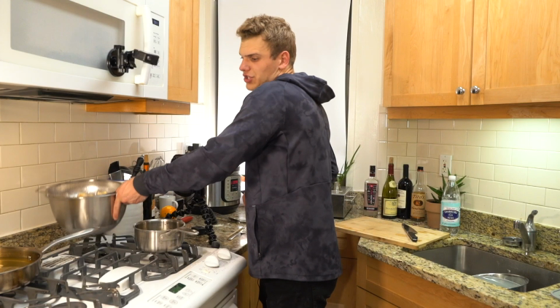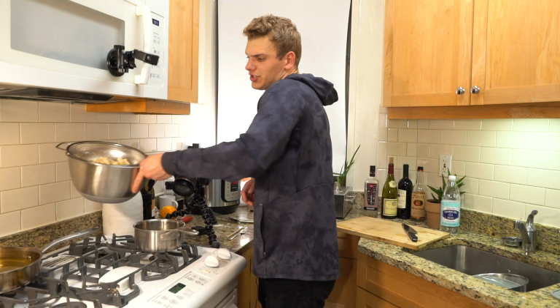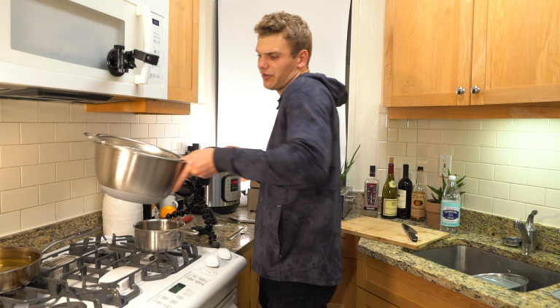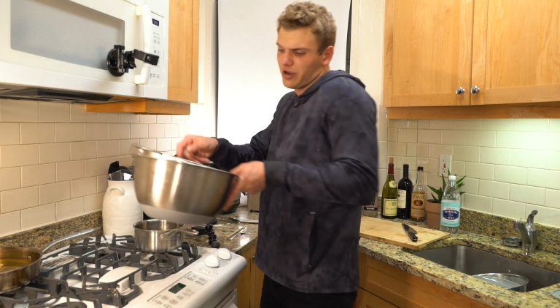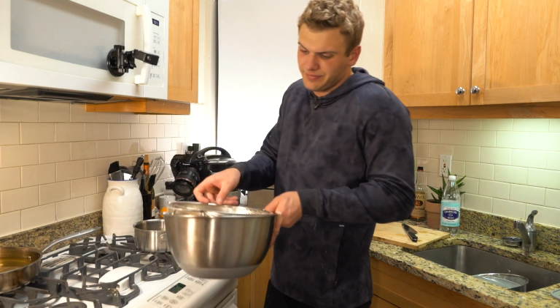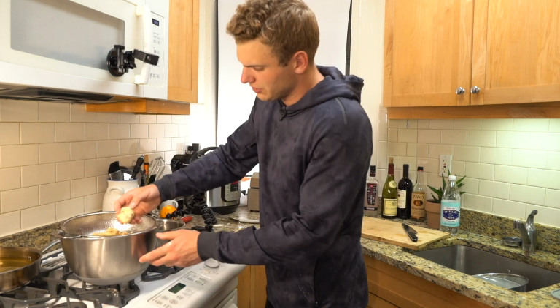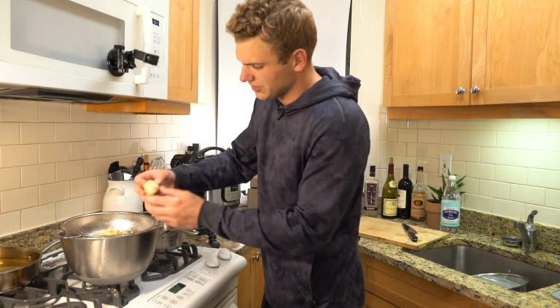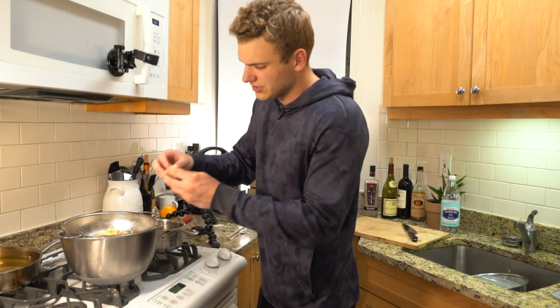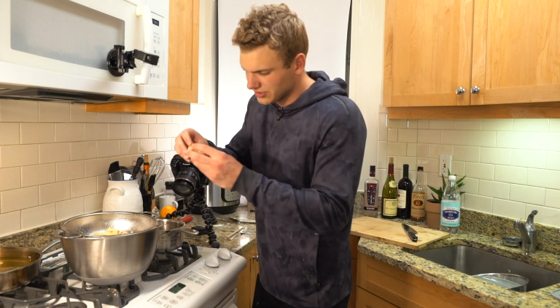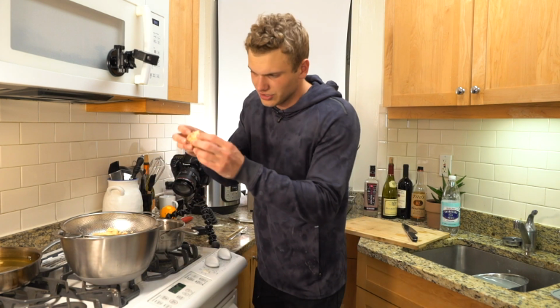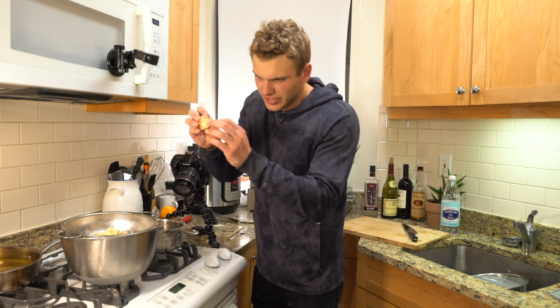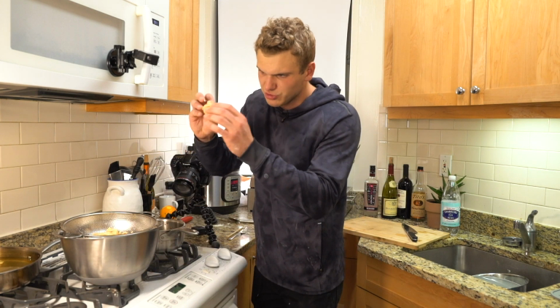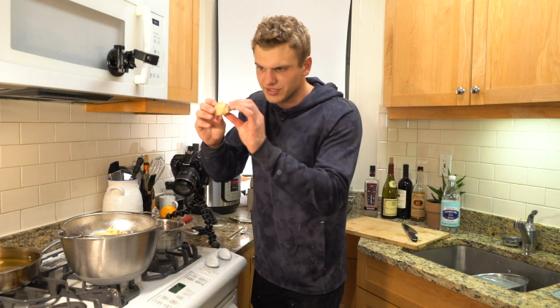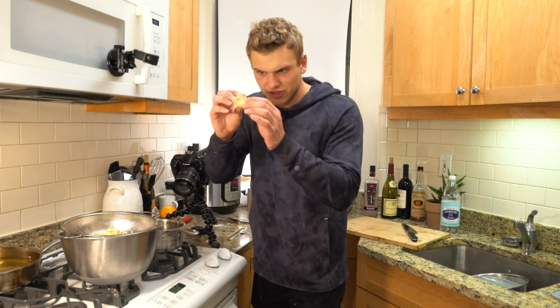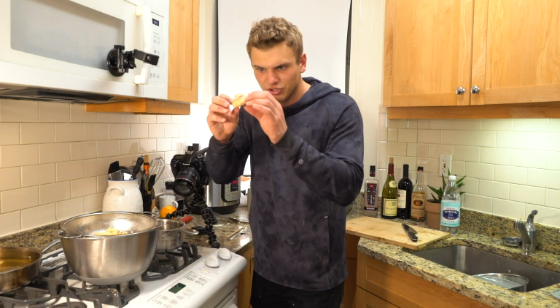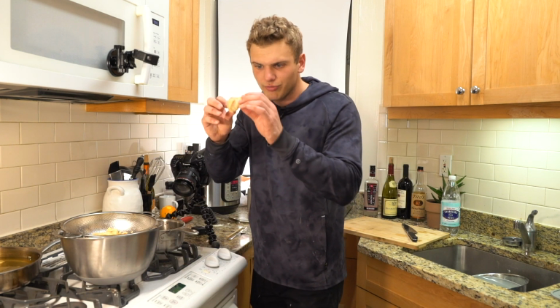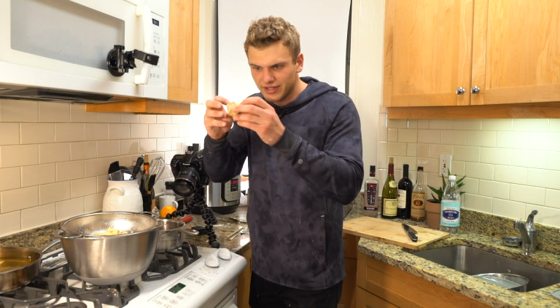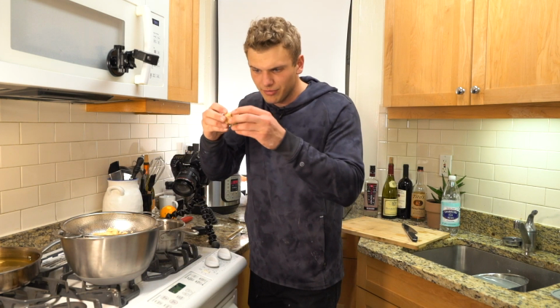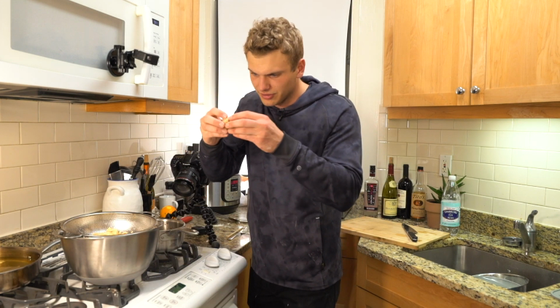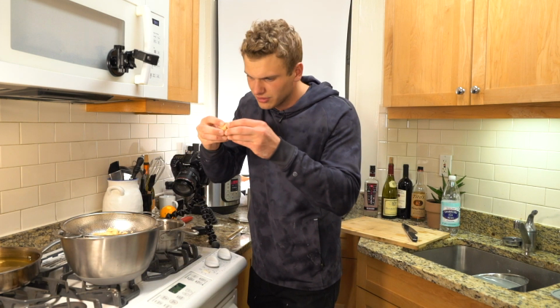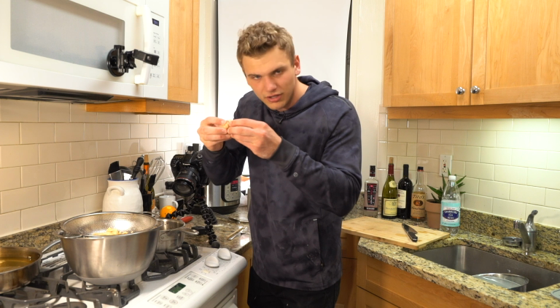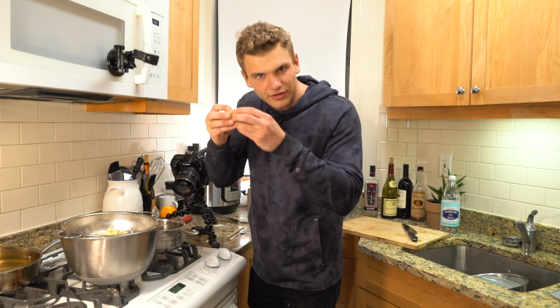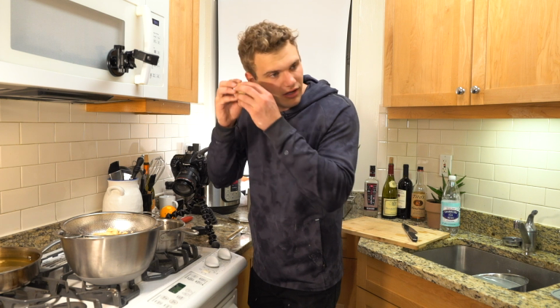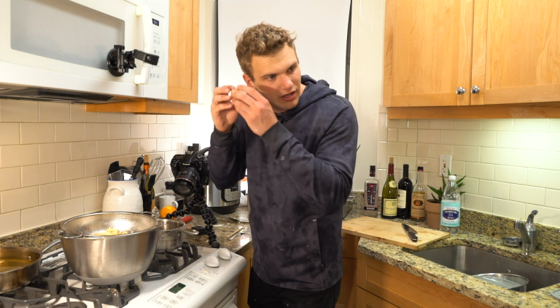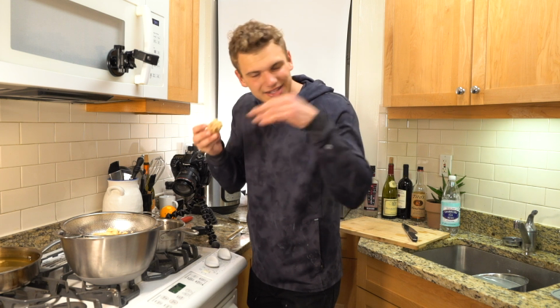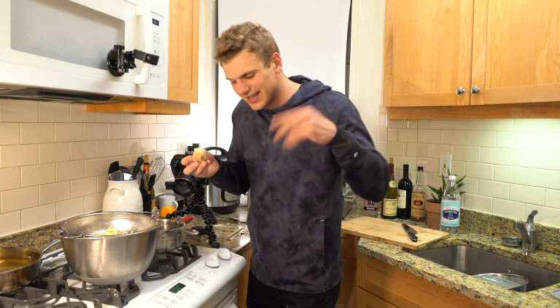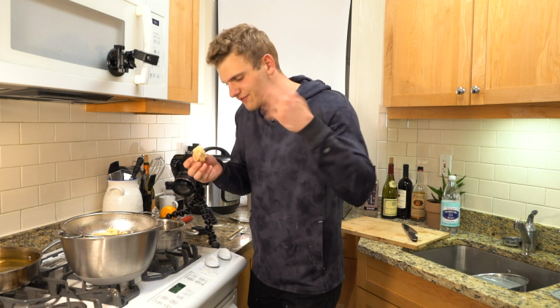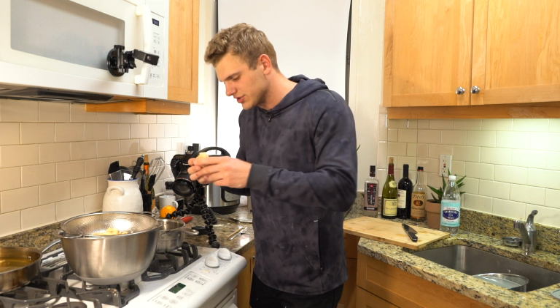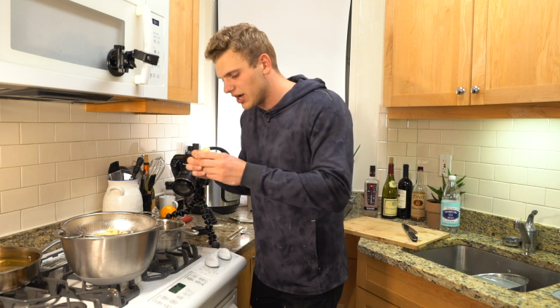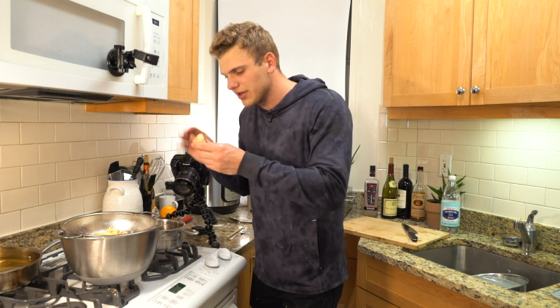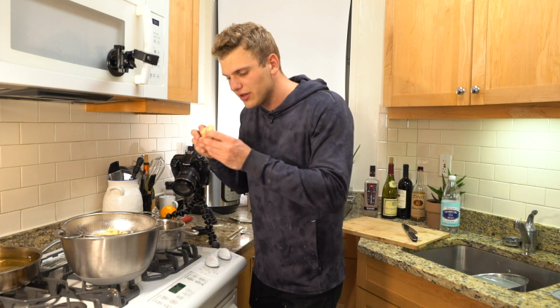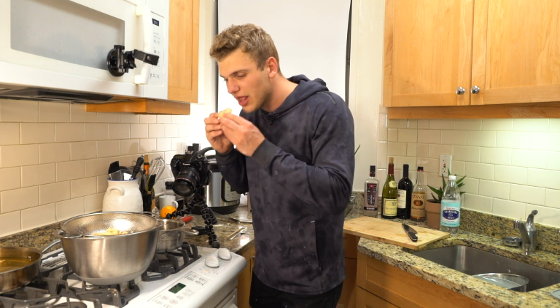Our chicken is all done frying. It's light and crispy — it doesn't look golden brown, but that's fine. Listen to it, it's still hot. Hear that crunch?